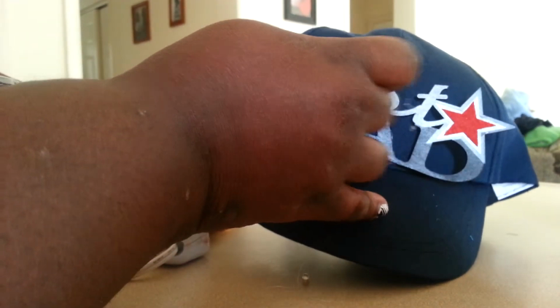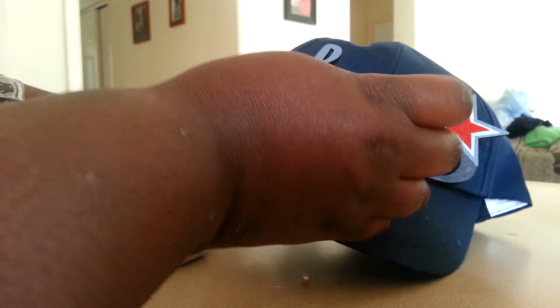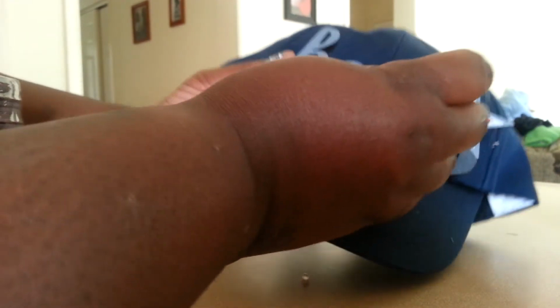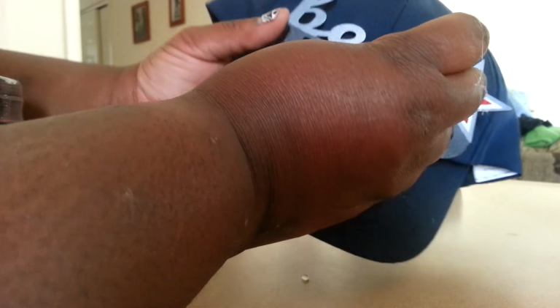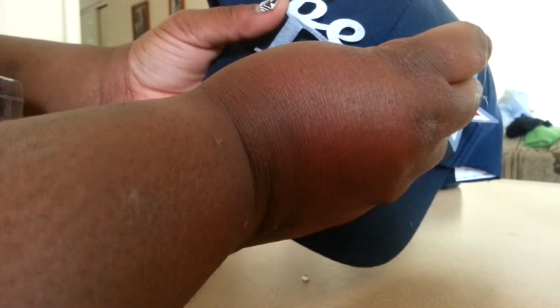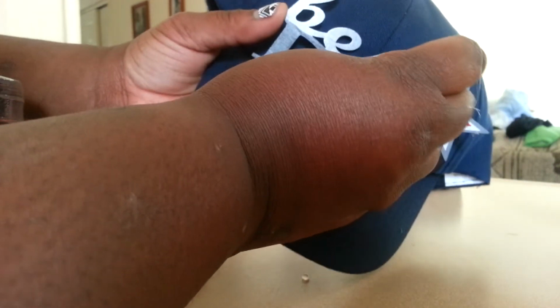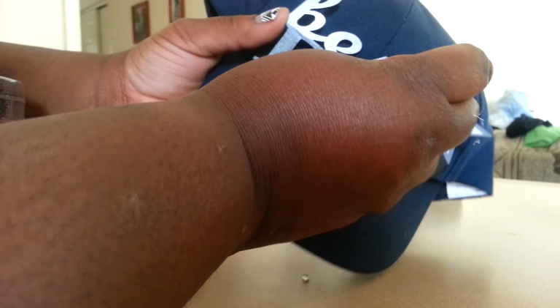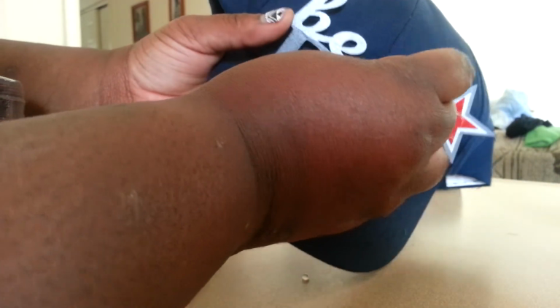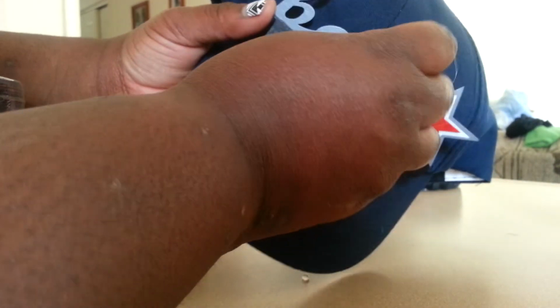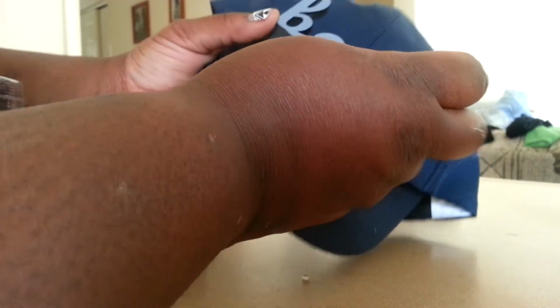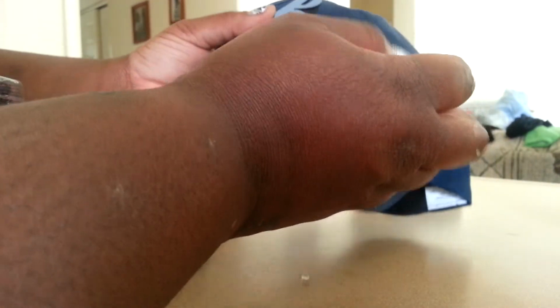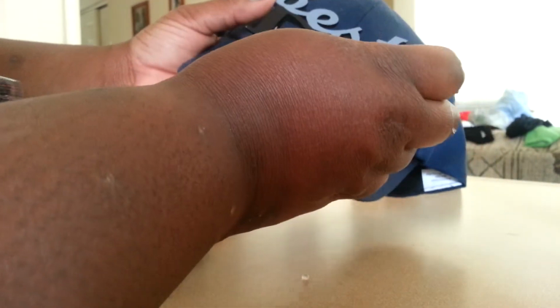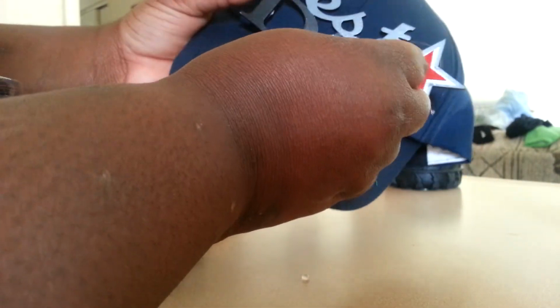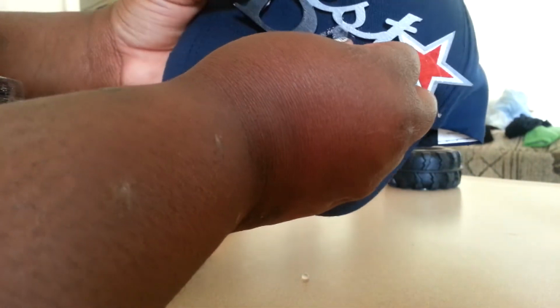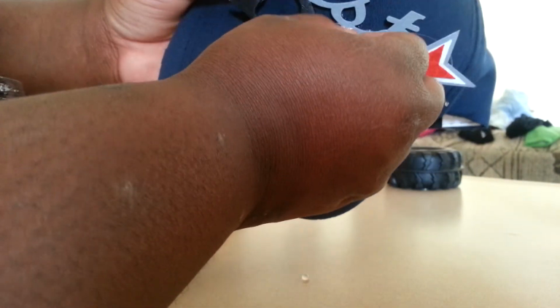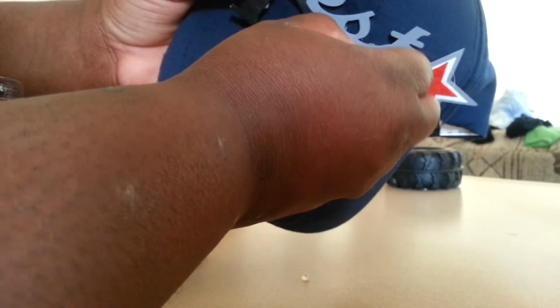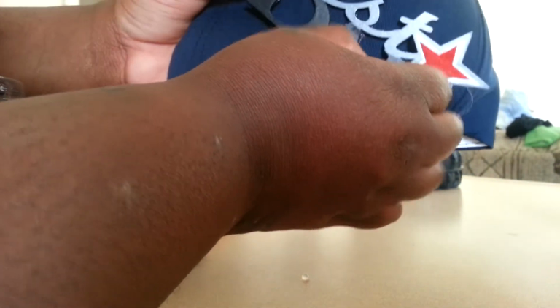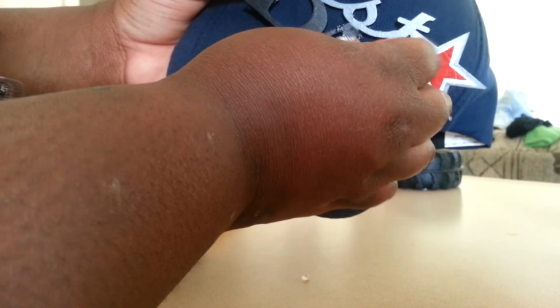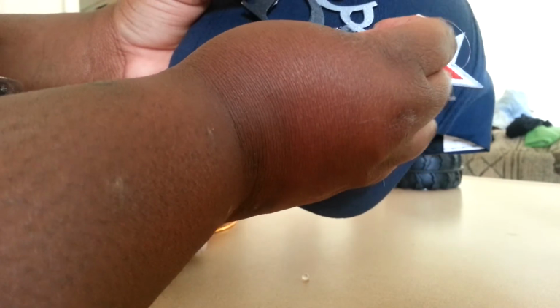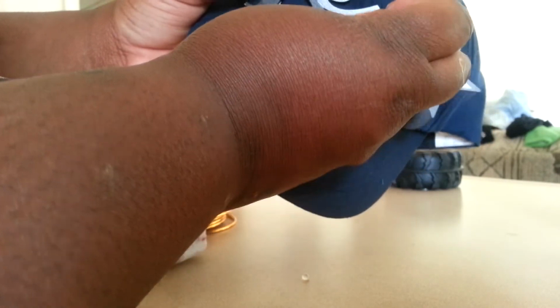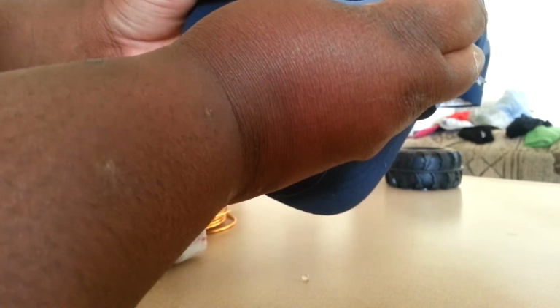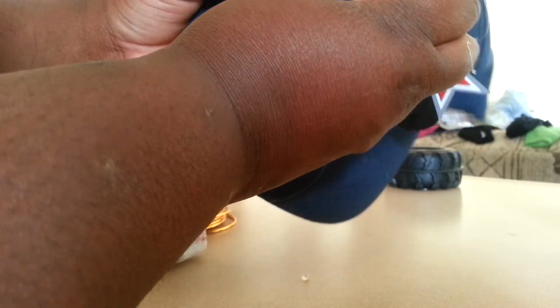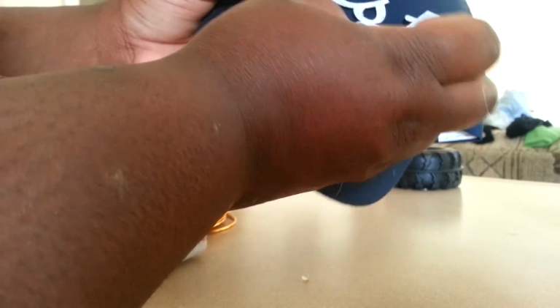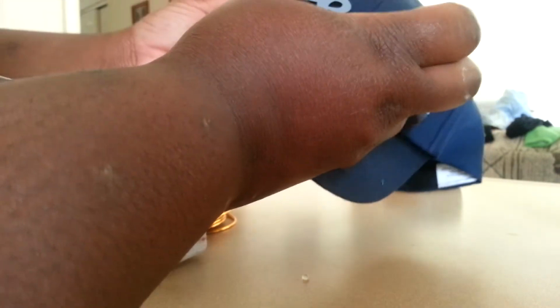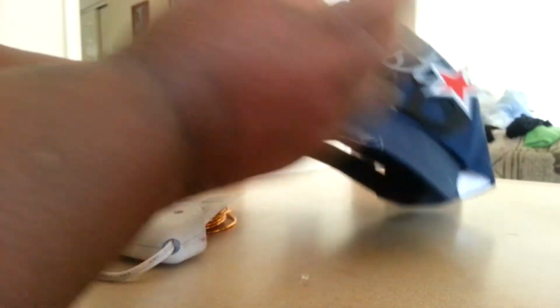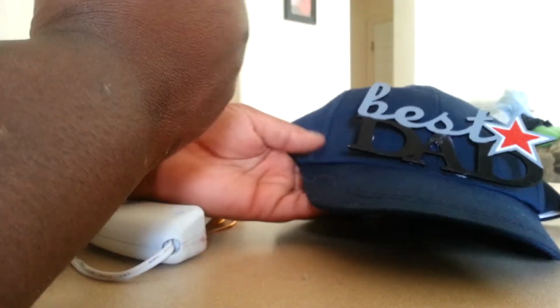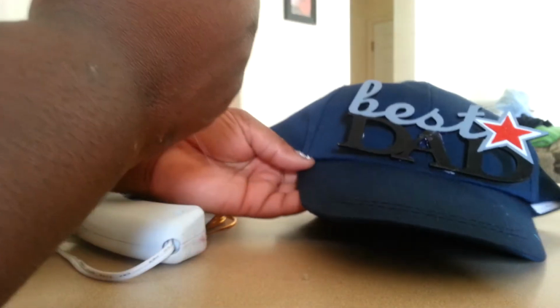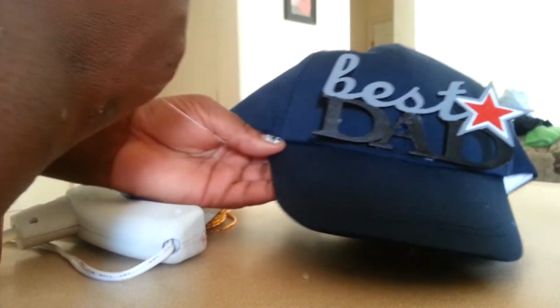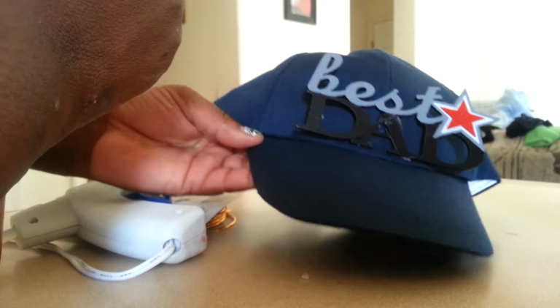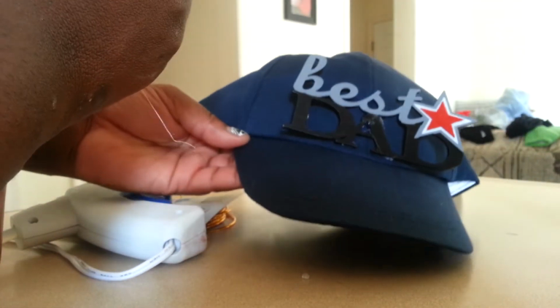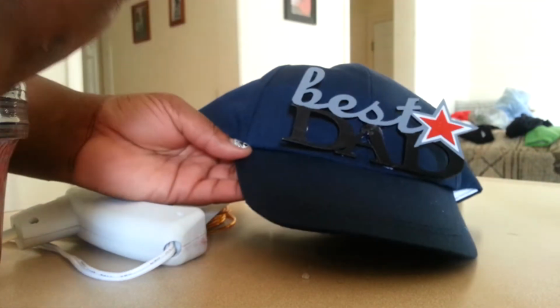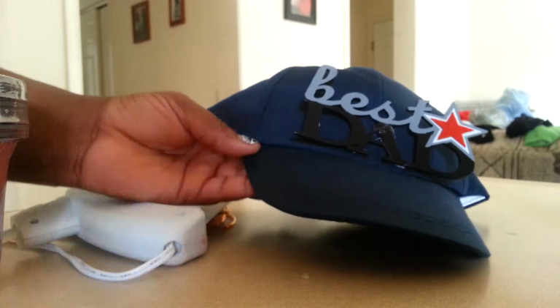Oh, my fingers! See the tomfoolery. Oh, never mind — I got it. And we have a 'Best Dad' hat!